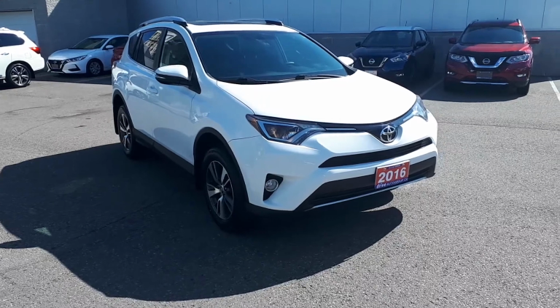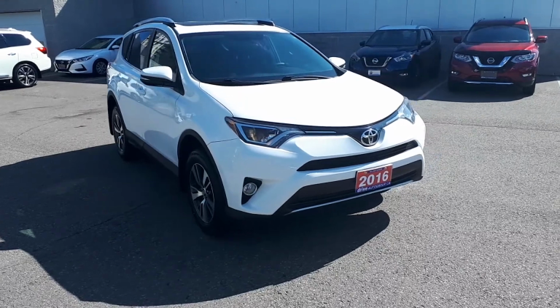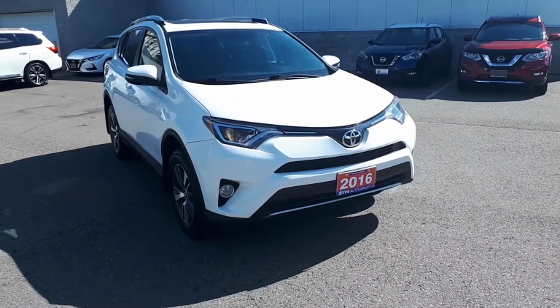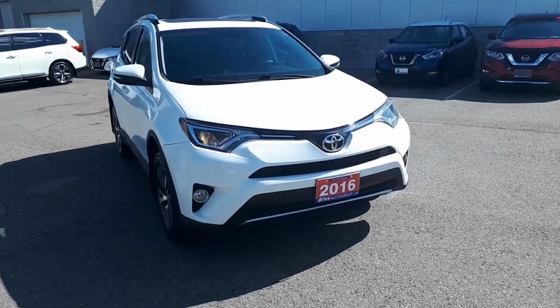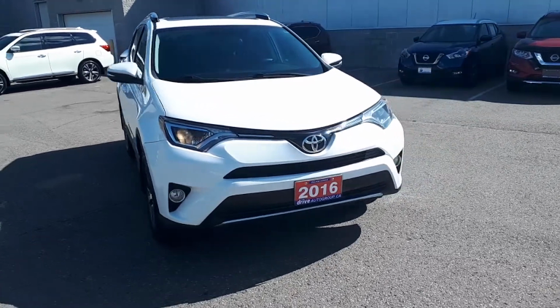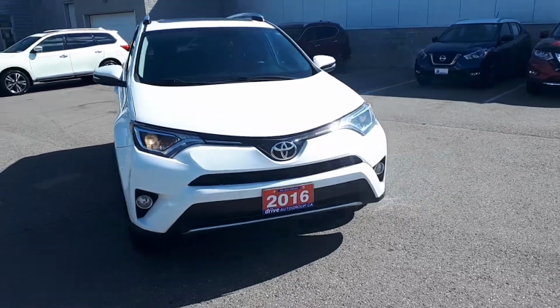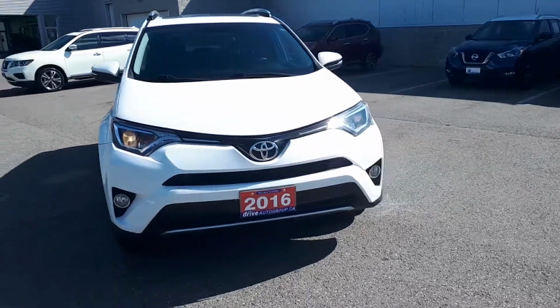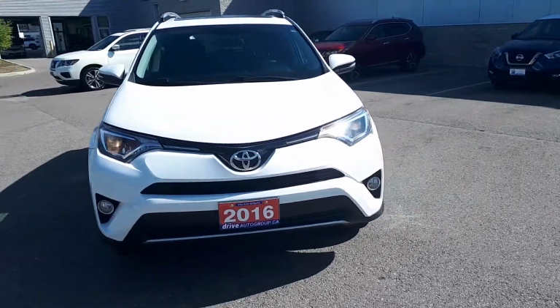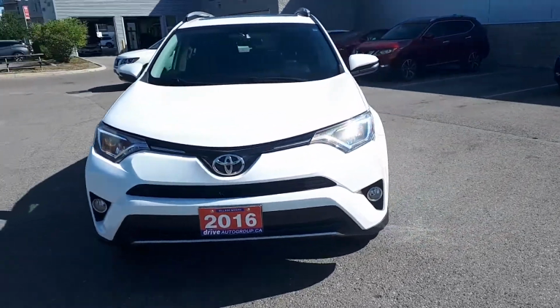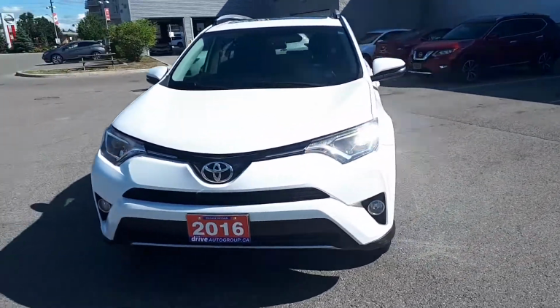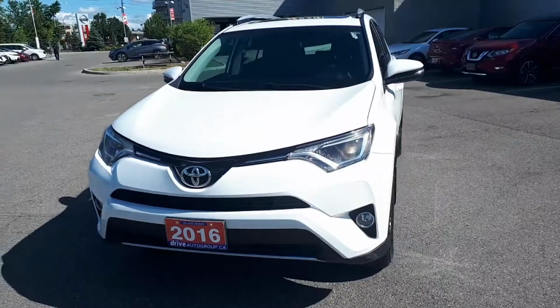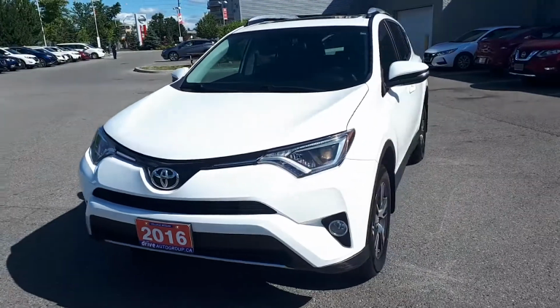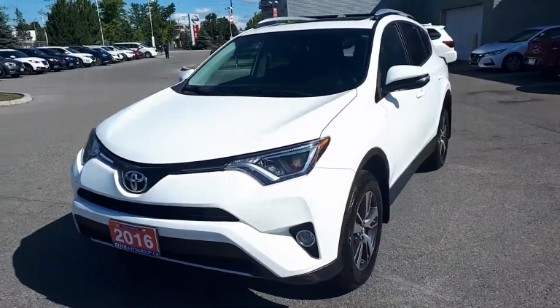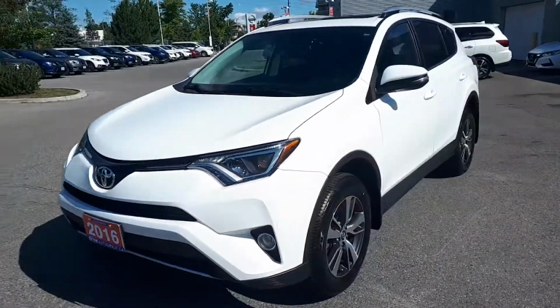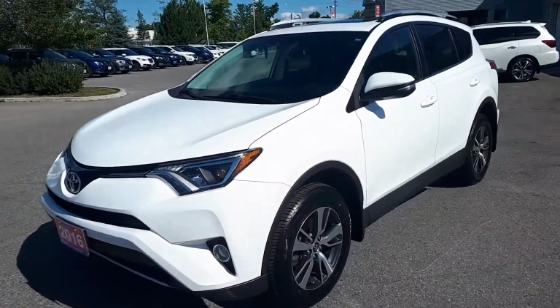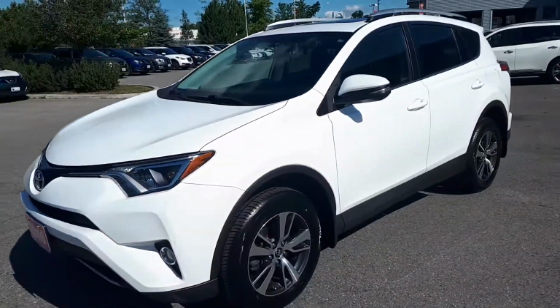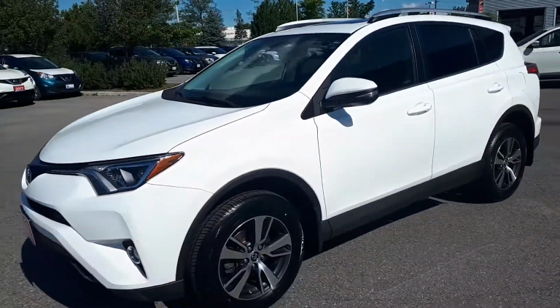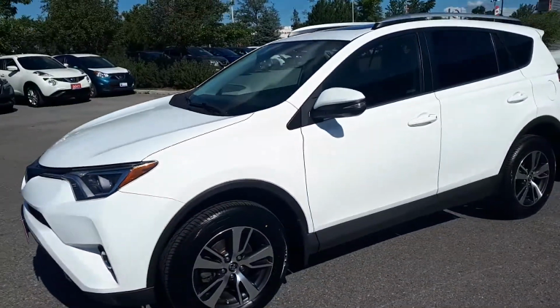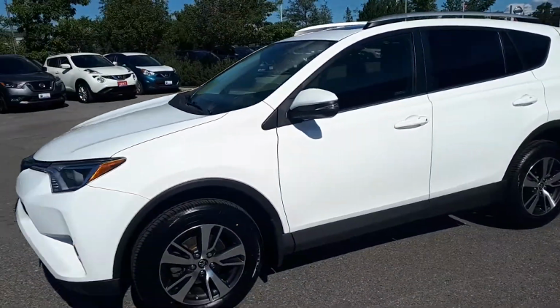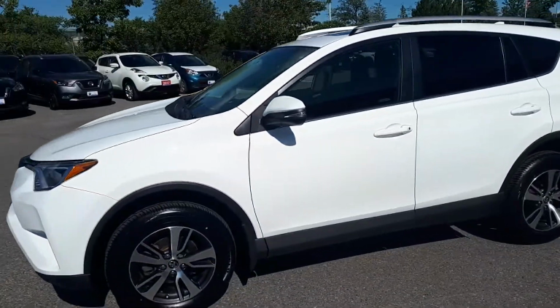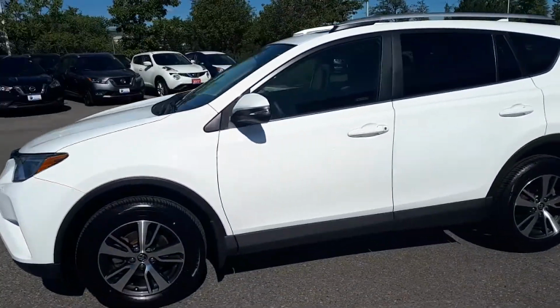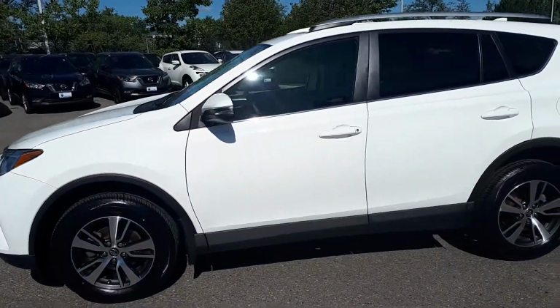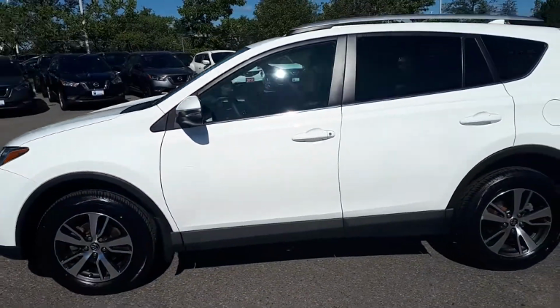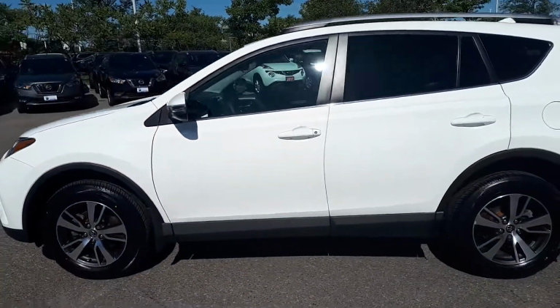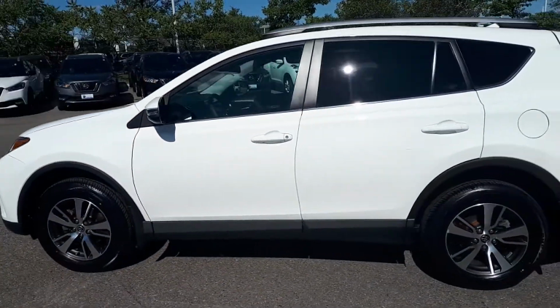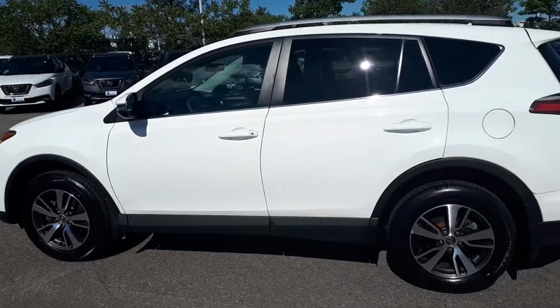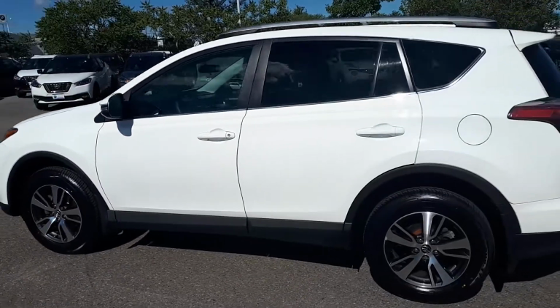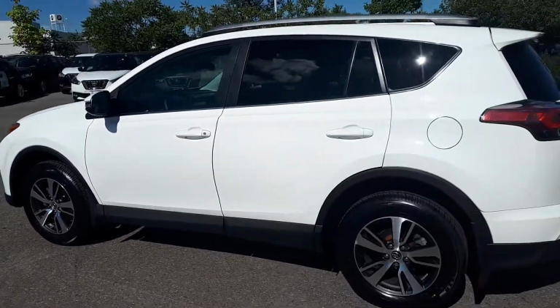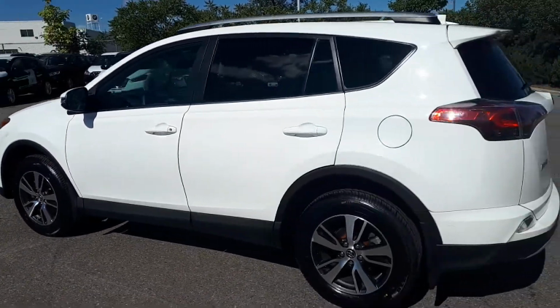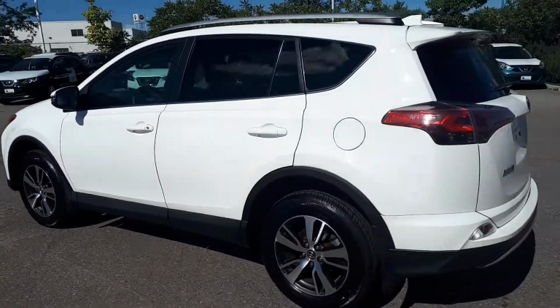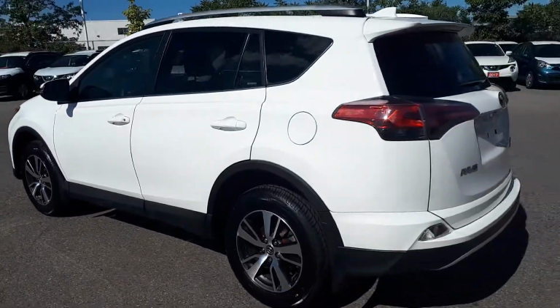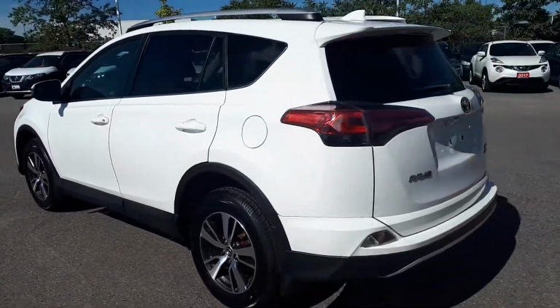Here at Village Nissan we have a pre-owned and Drive Shield certified 2016 Toyota RAV4 XLE. This SUV has all-wheel drive and an automatic transmission.